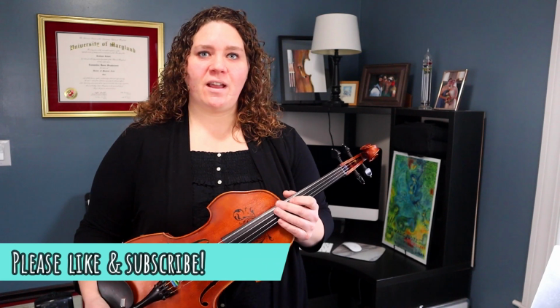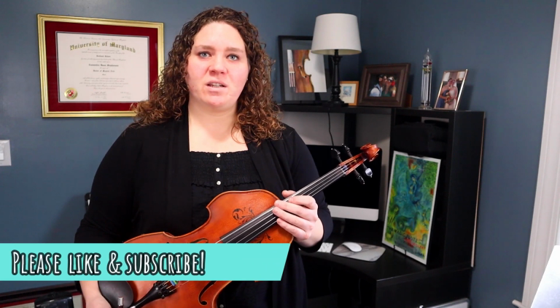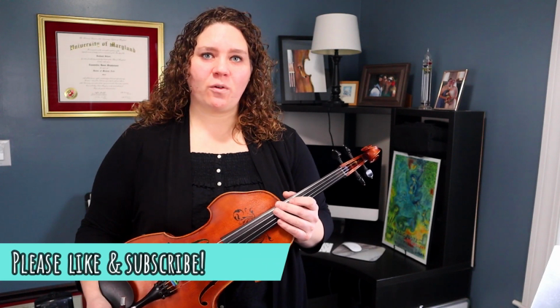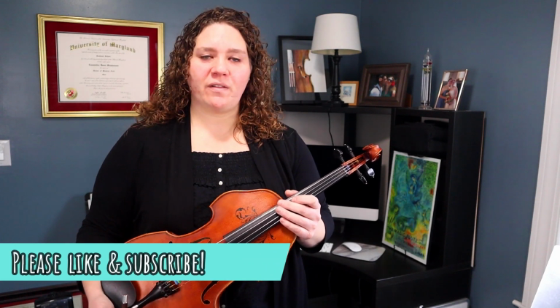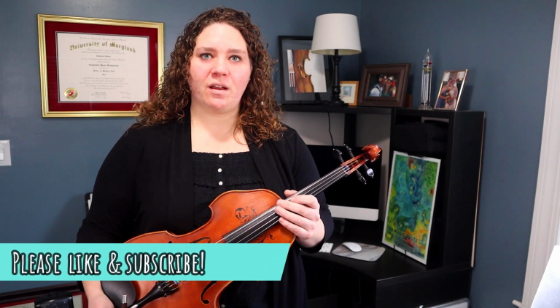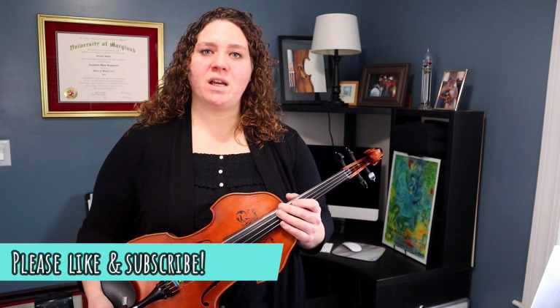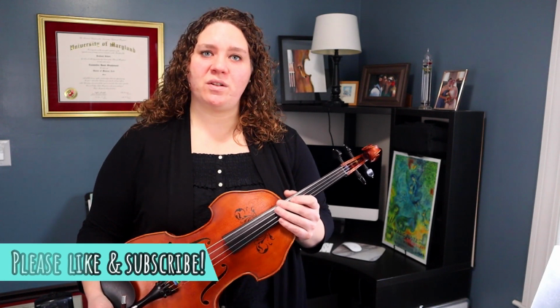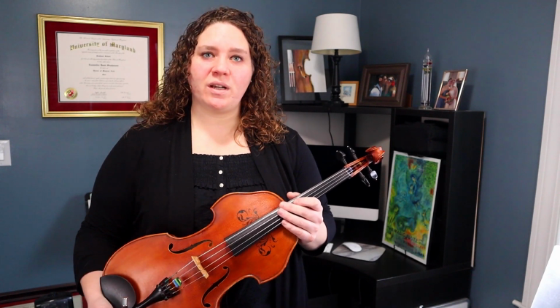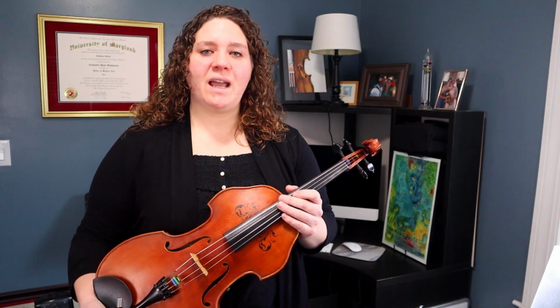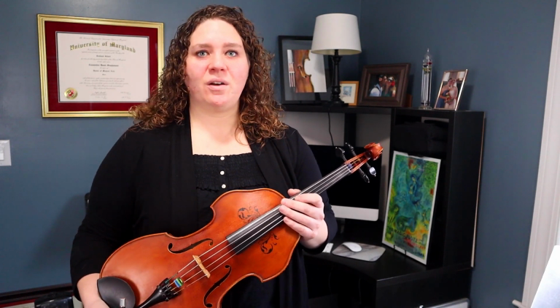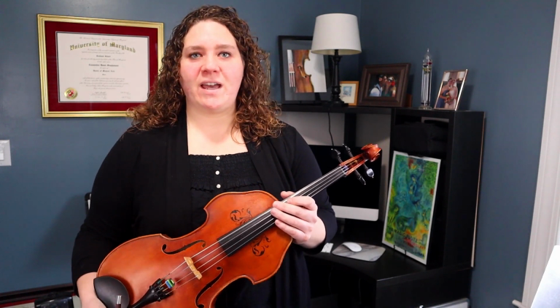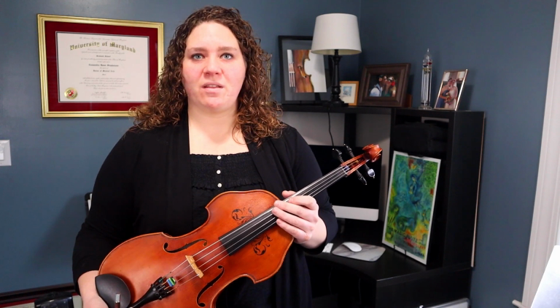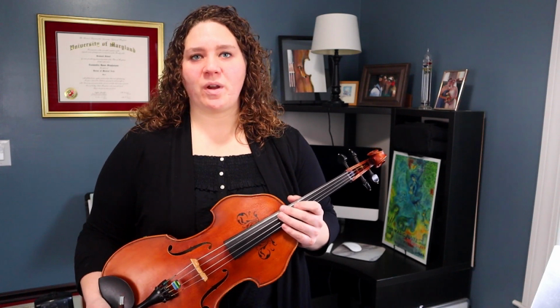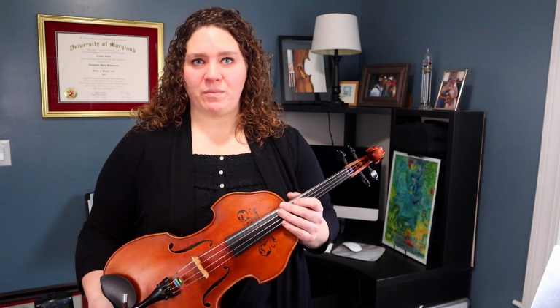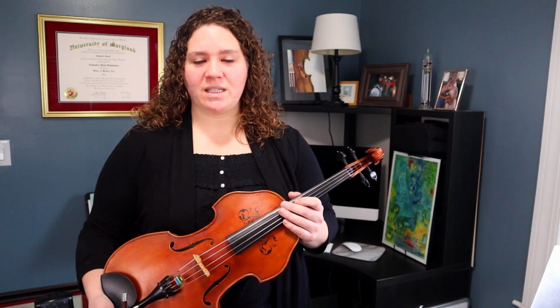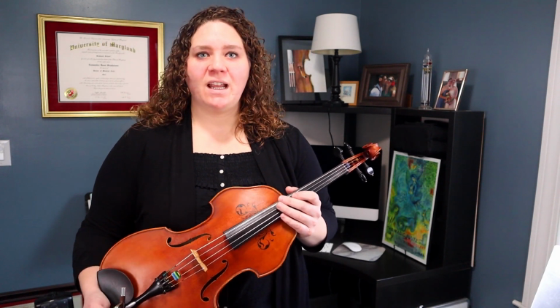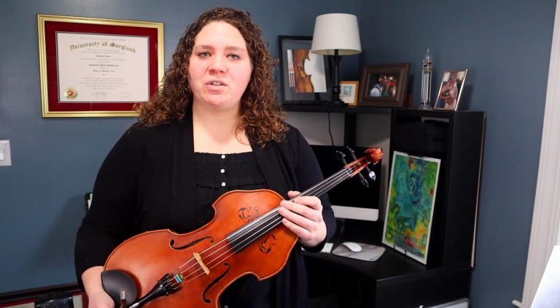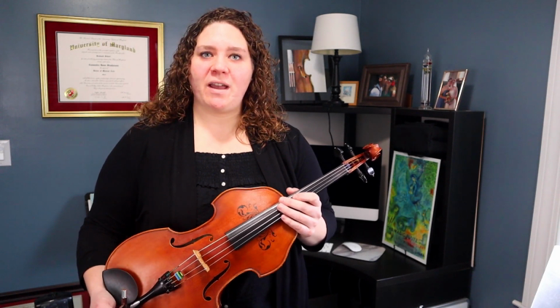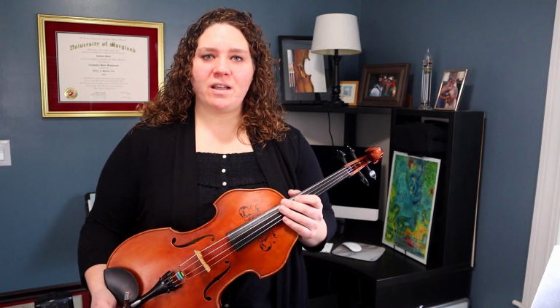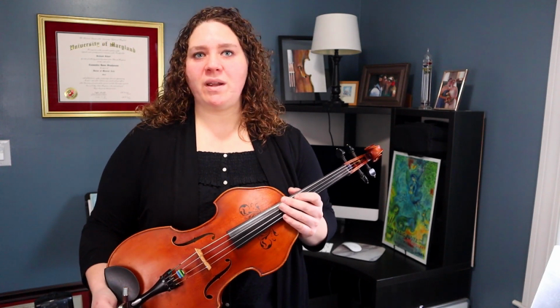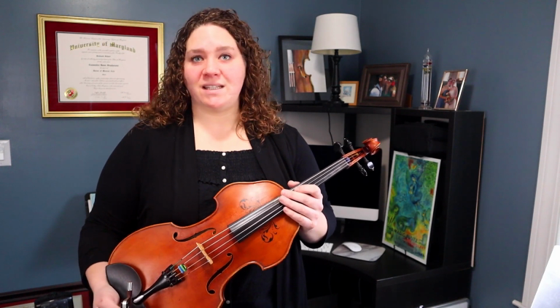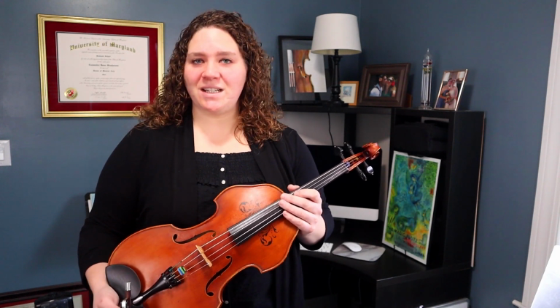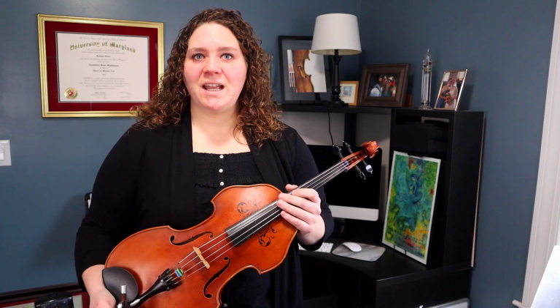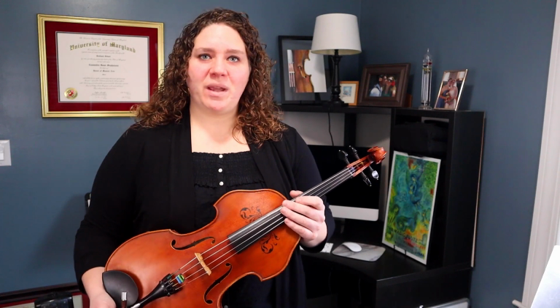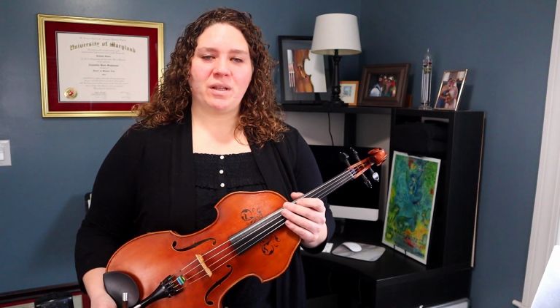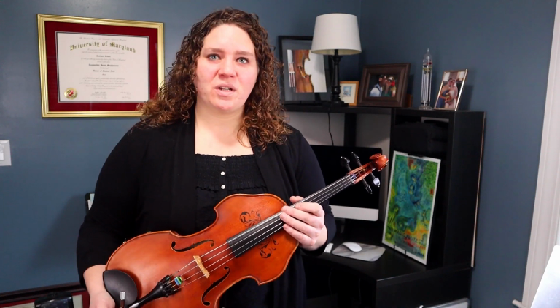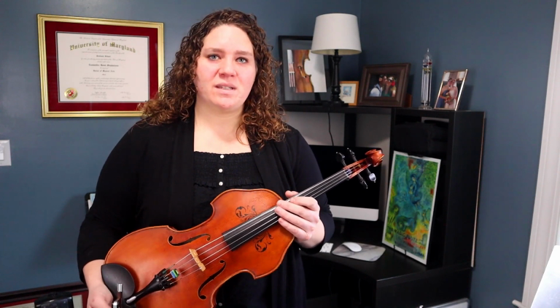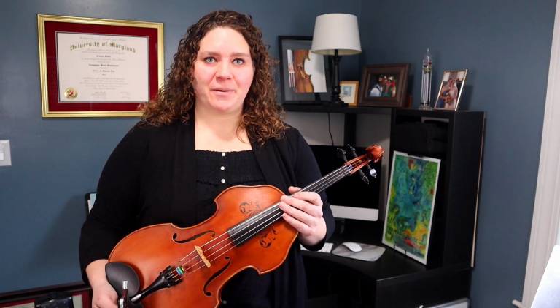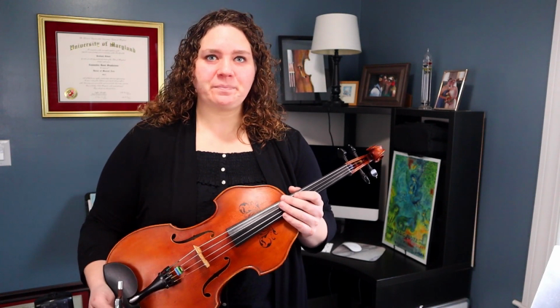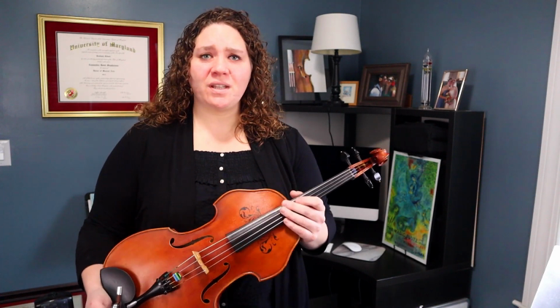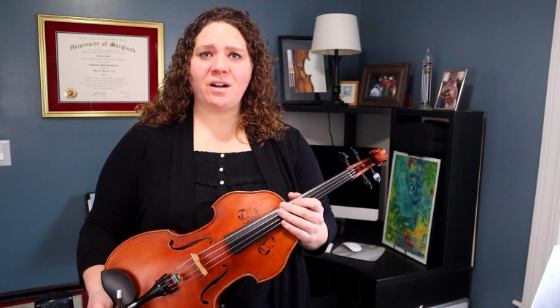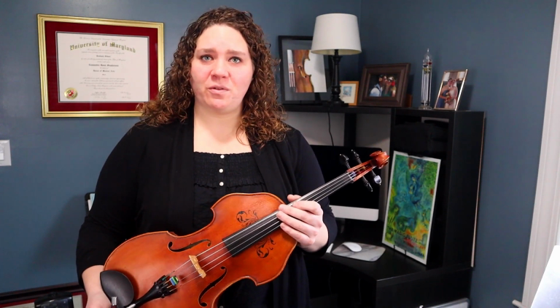The movements are meant to be performed one after the other, but because we're doing a tutorial with a slow and a fast playthrough, I broke it up by movement. If you're interested in my fingerings, bowings, and suggestions, check out Patreon below — I post all of my music there. So let's get started on this movement.